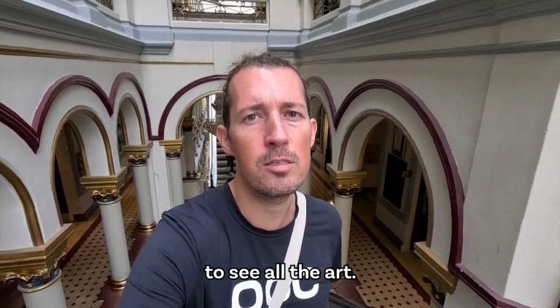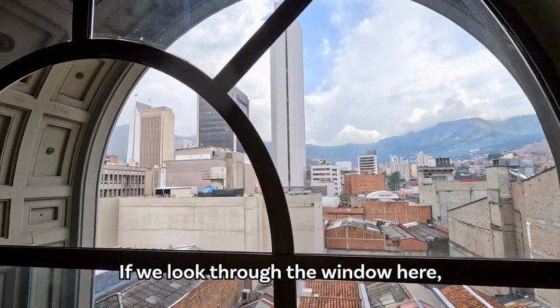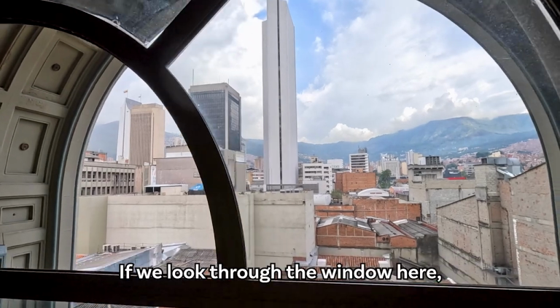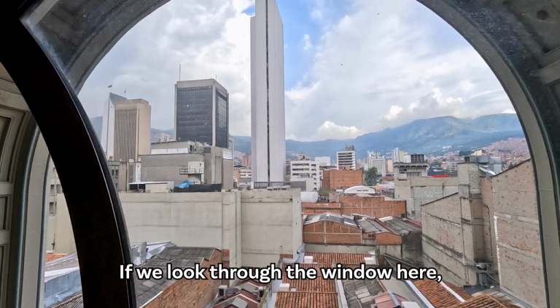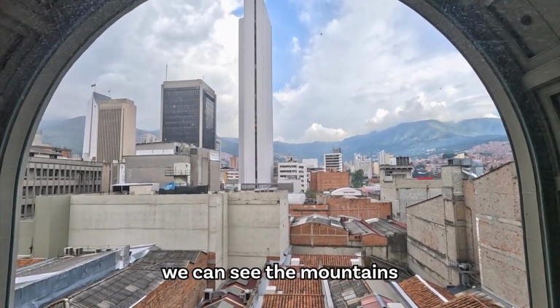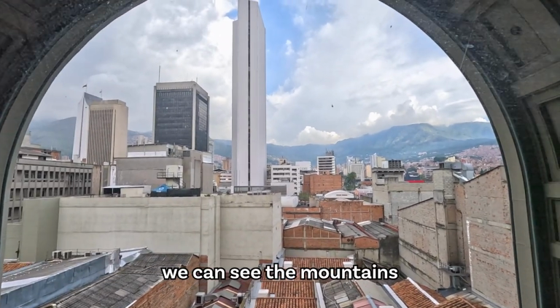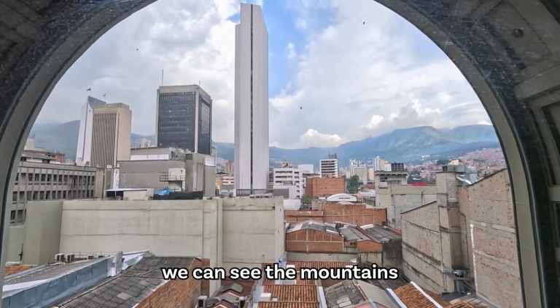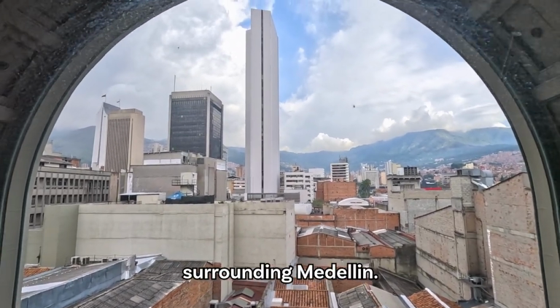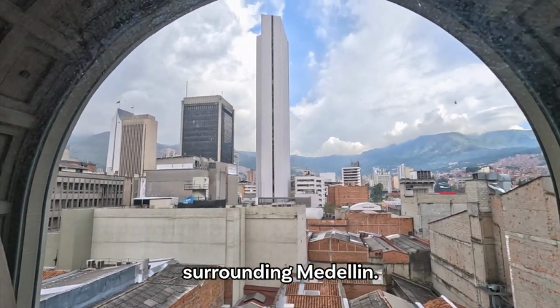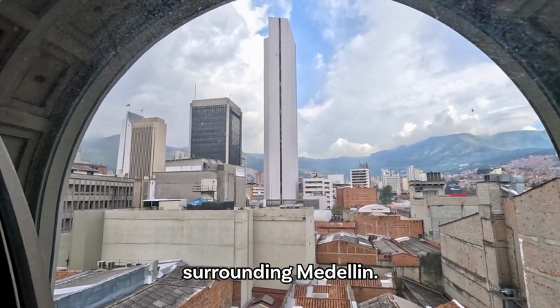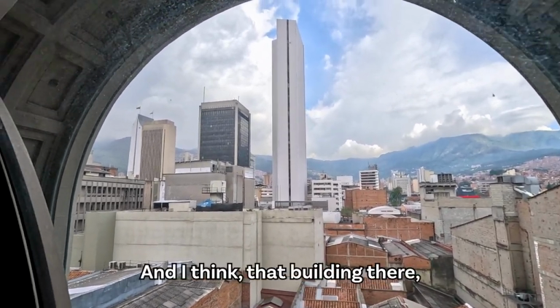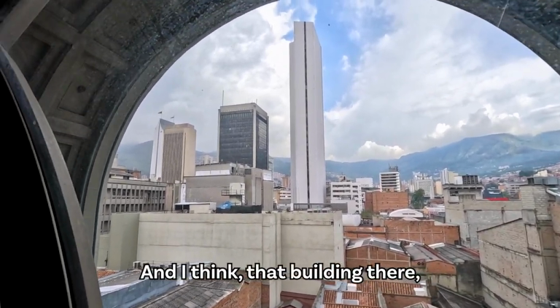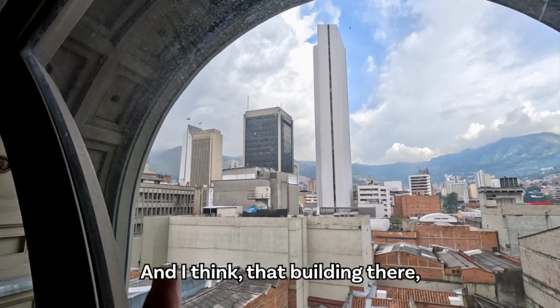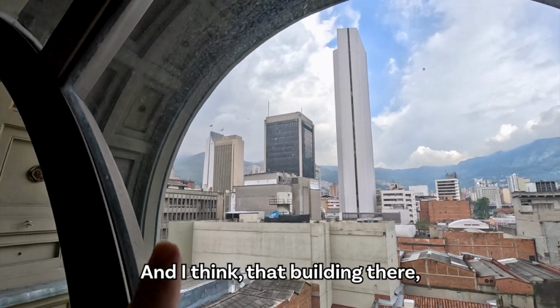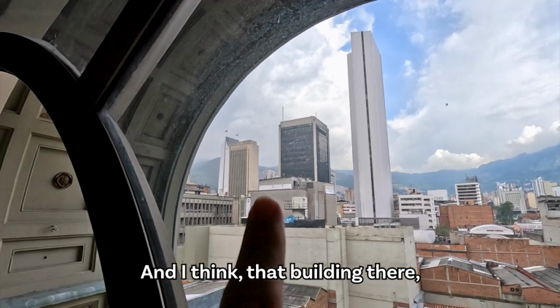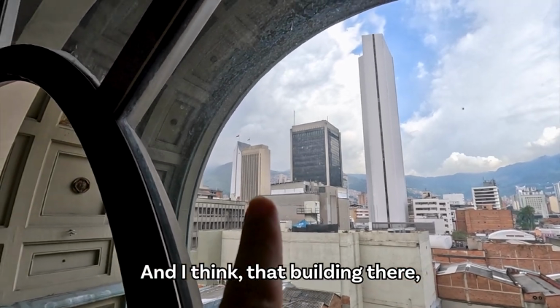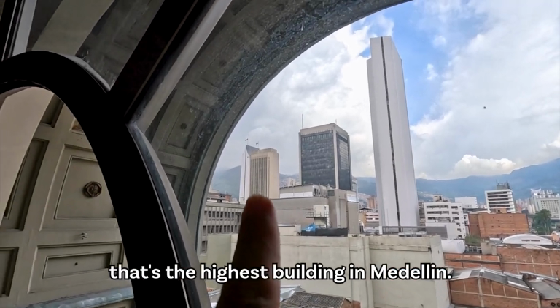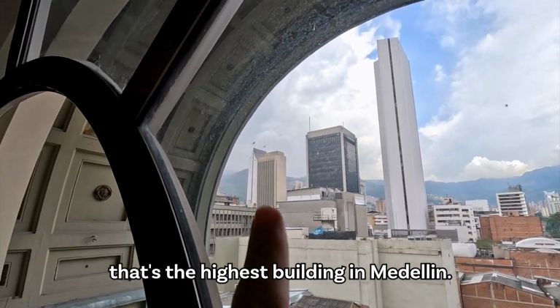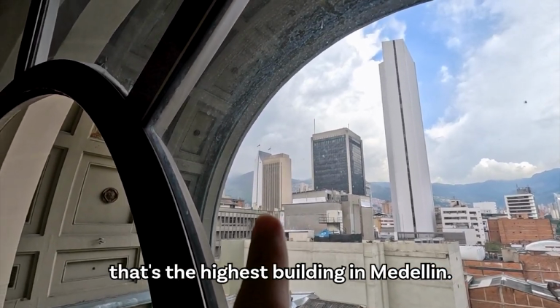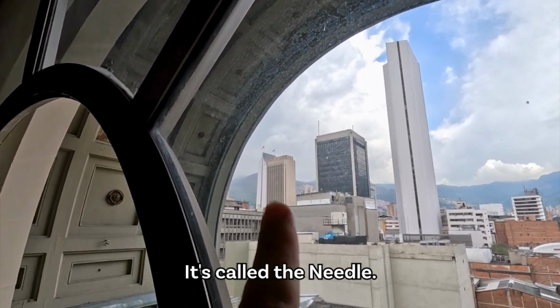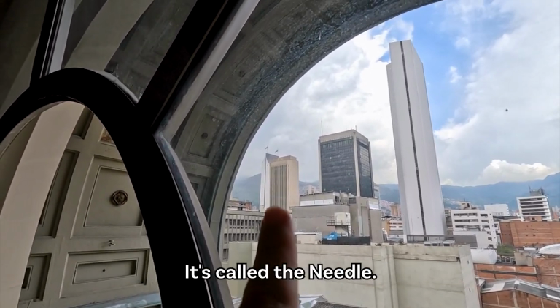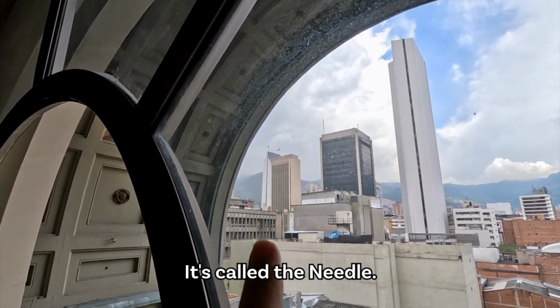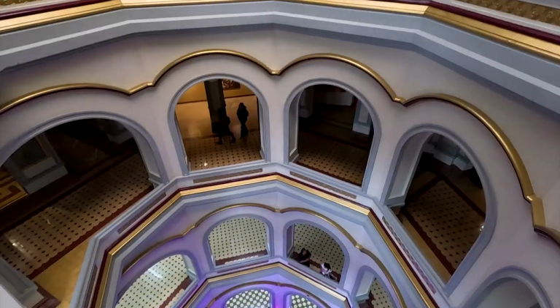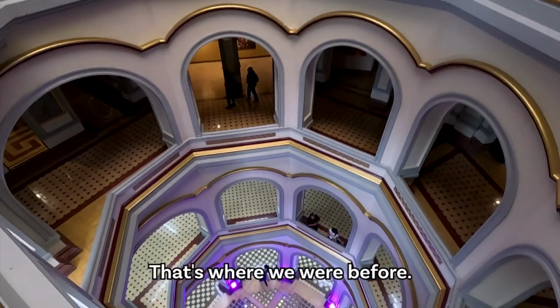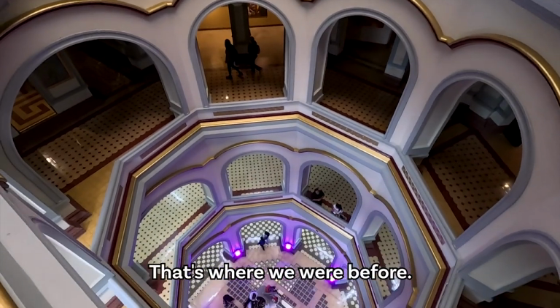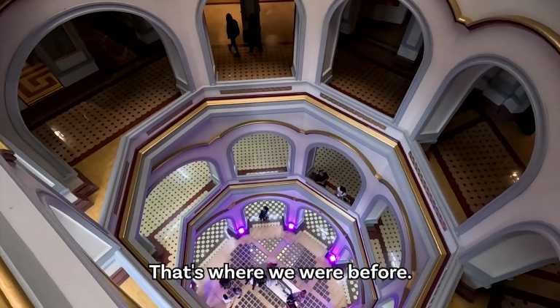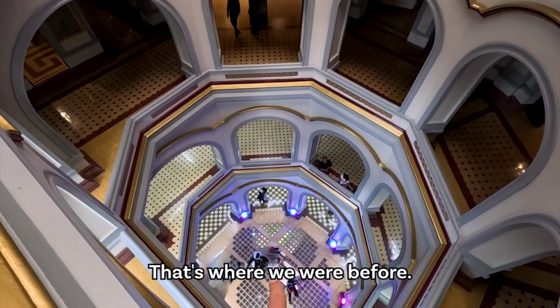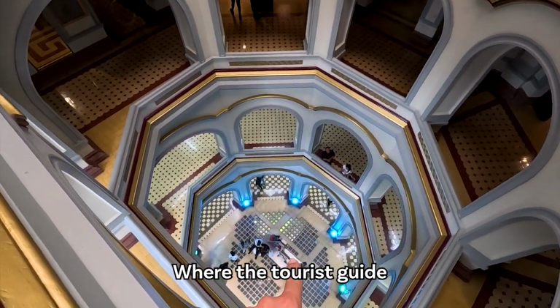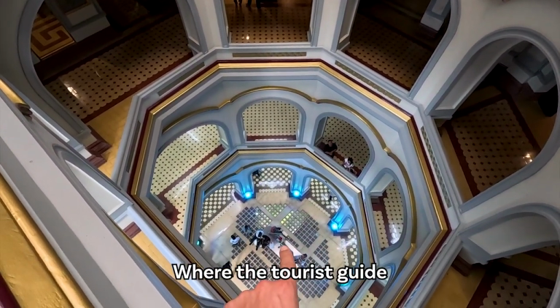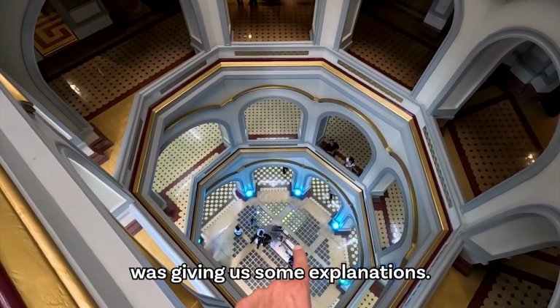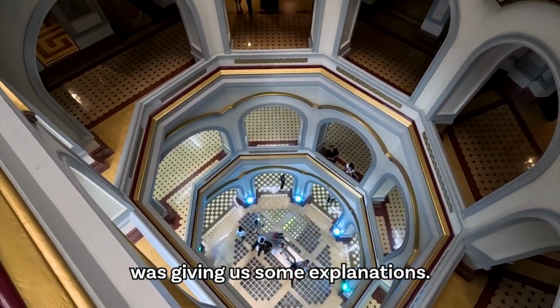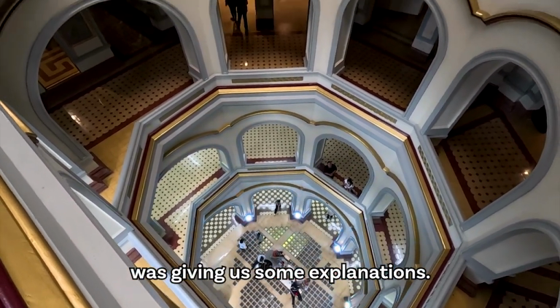If we look through the window here, we can see the mountains surrounding Medellín. And I think that building there — that's the highest building in Medellín, it's called The Needle. That's where we were before, where the tourist guide was giving us some explanation.